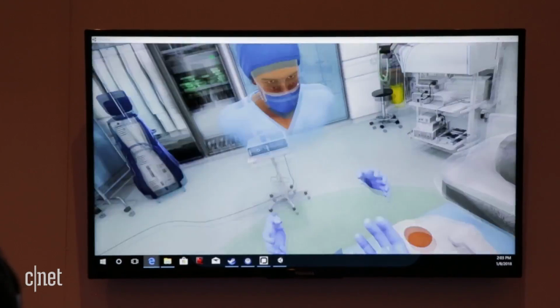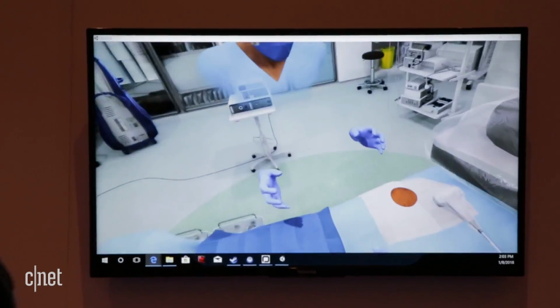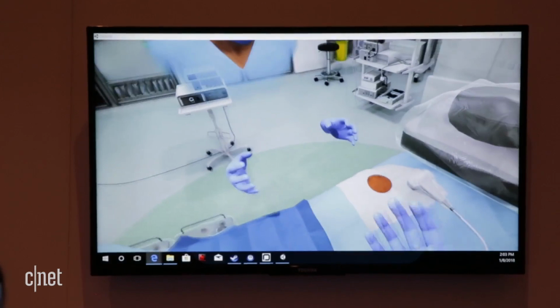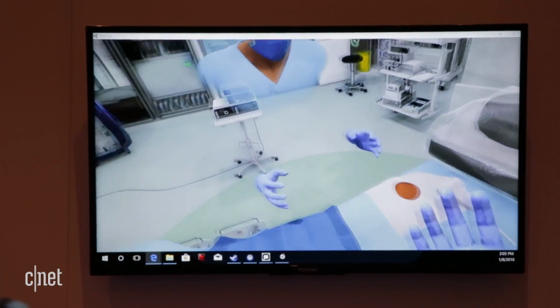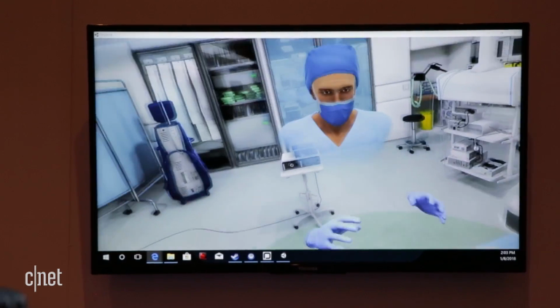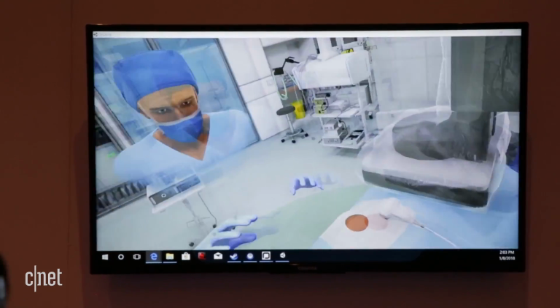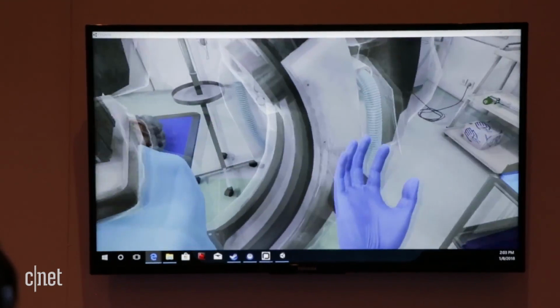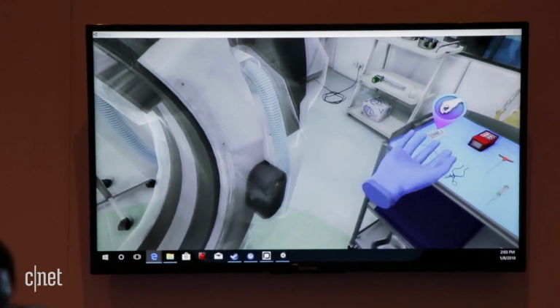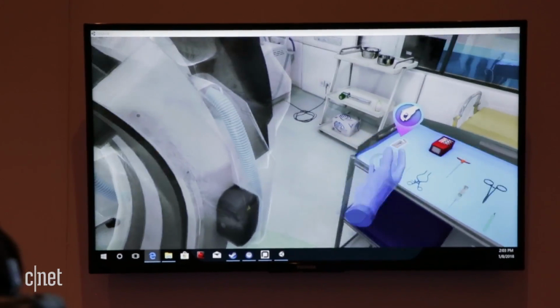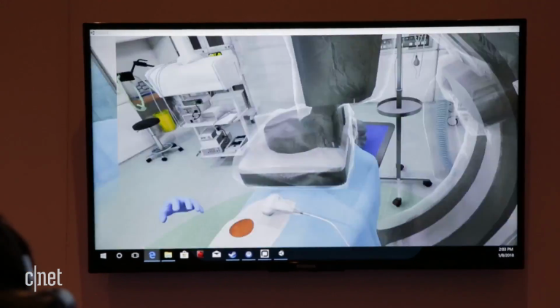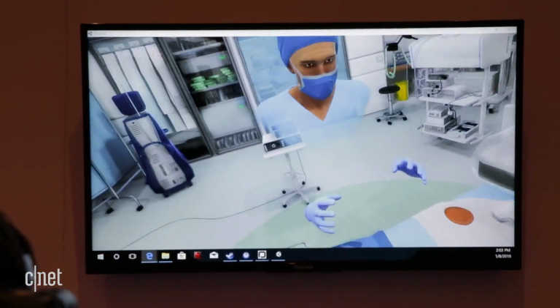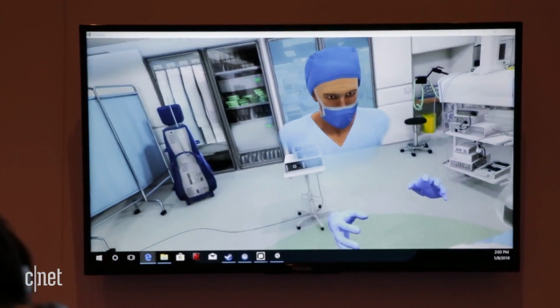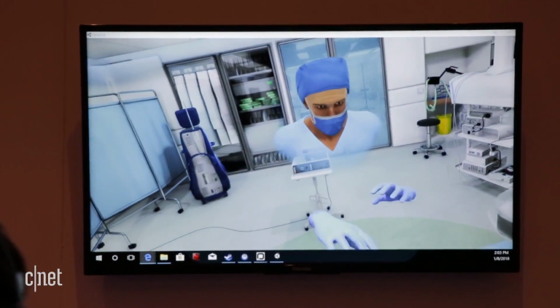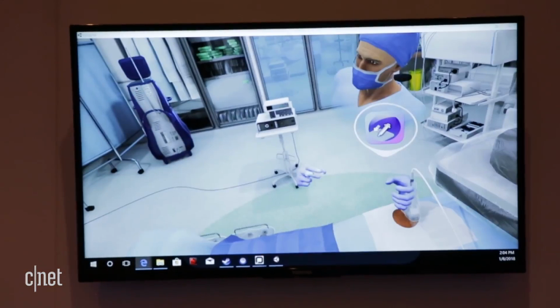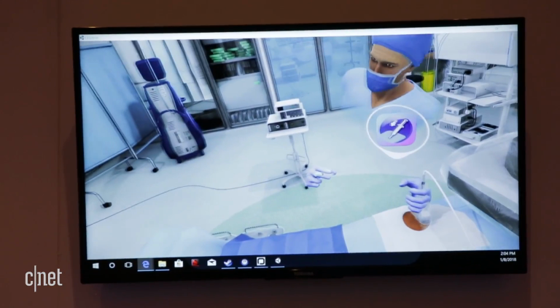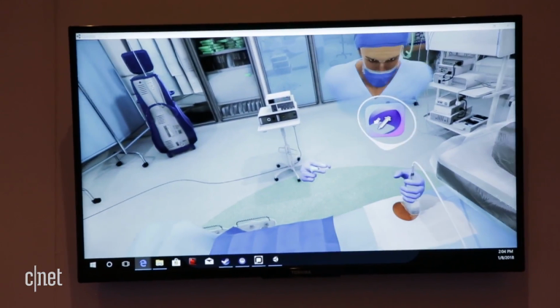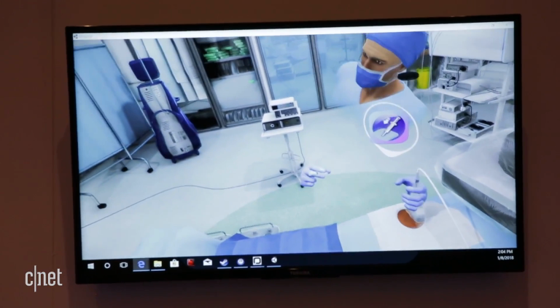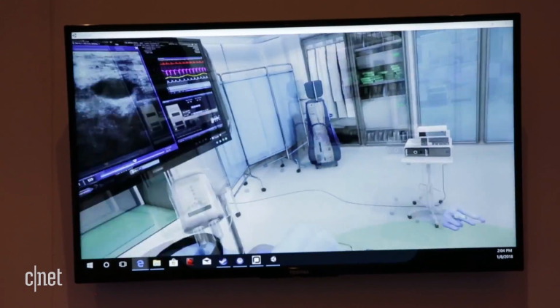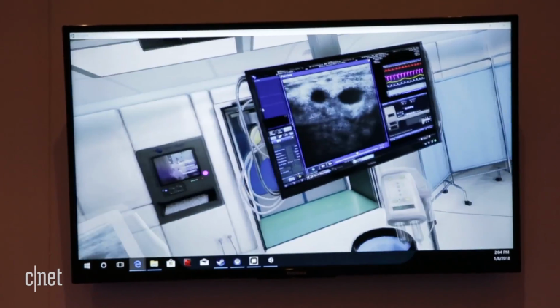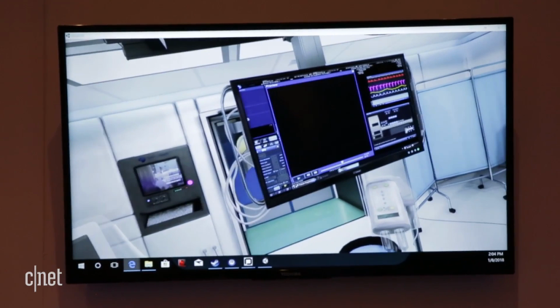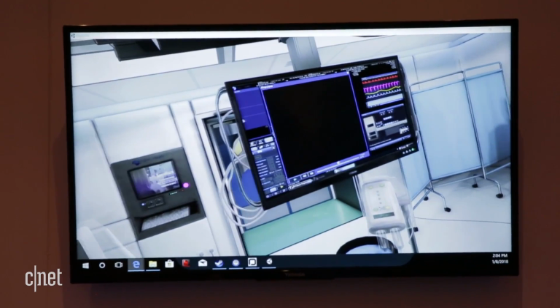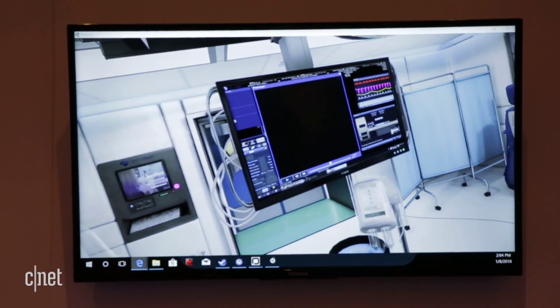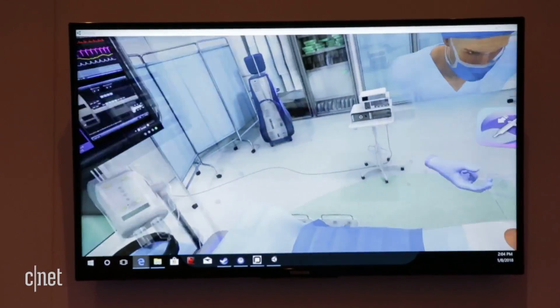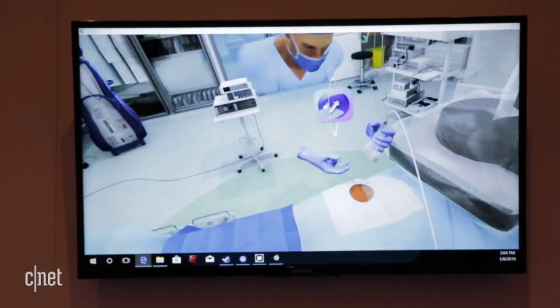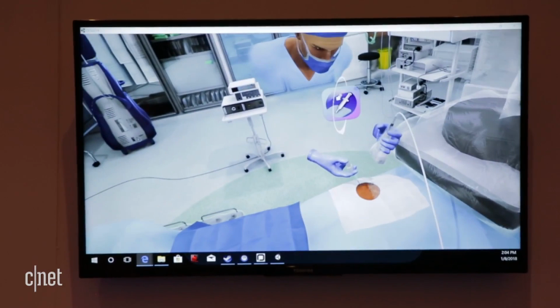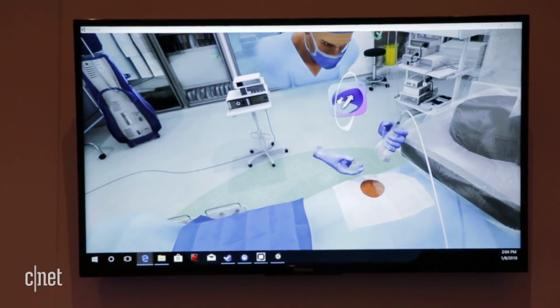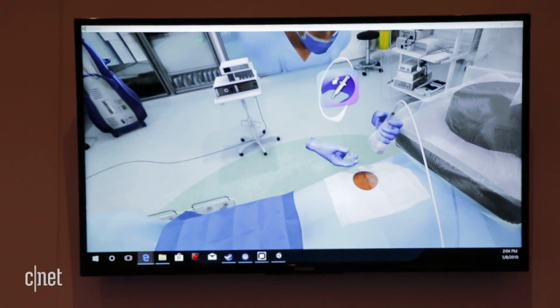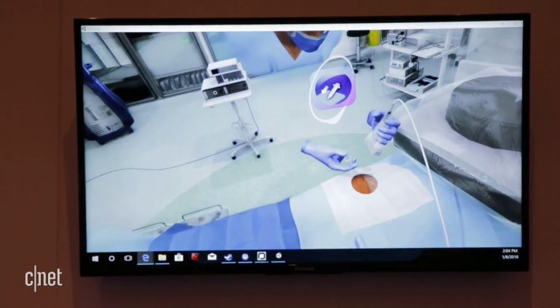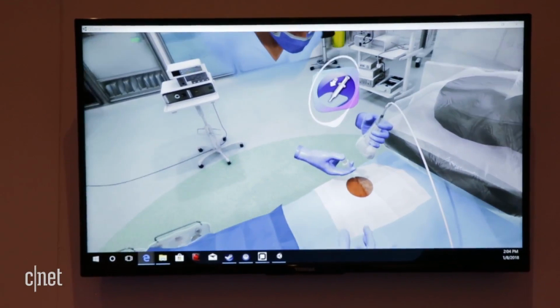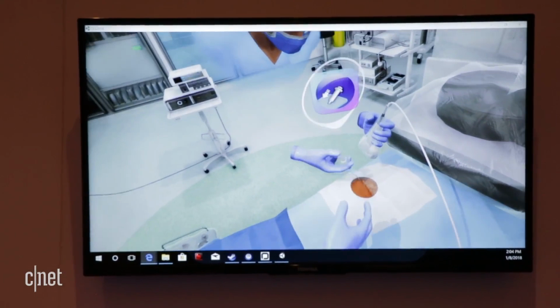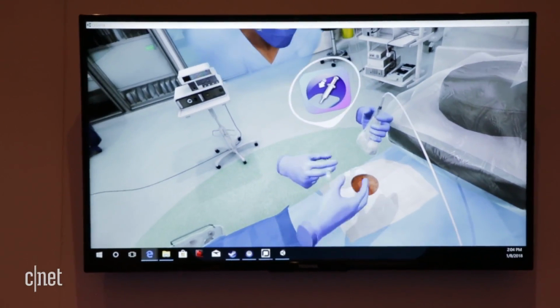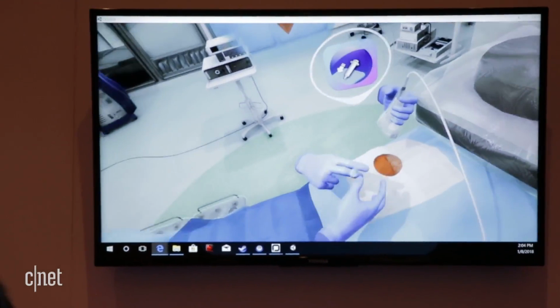Here's one thing we experienced with the Vive Pro. I'm a surgeon in an operating room applying gel to a patient, probing to see what's underneath the site of a possible incision, and inserting some anesthetic into the patient.